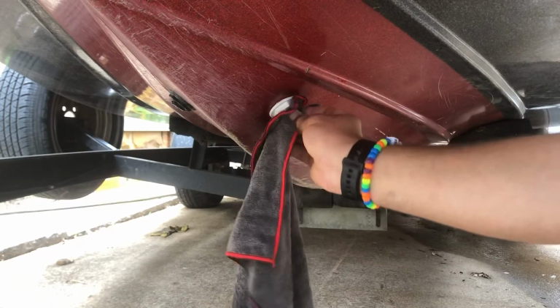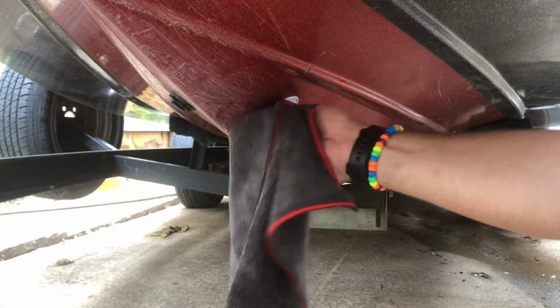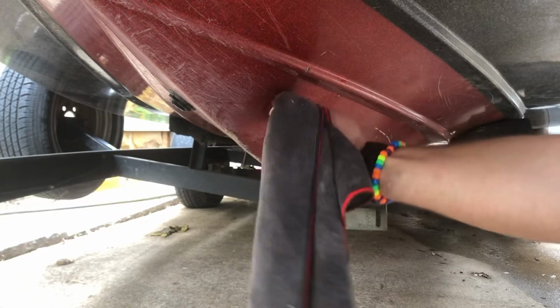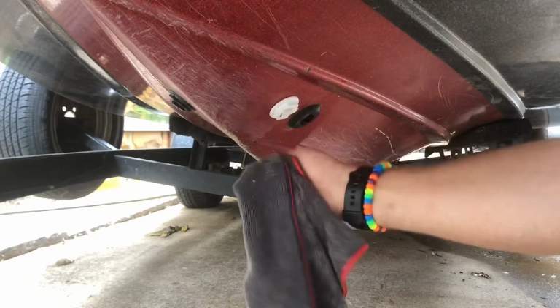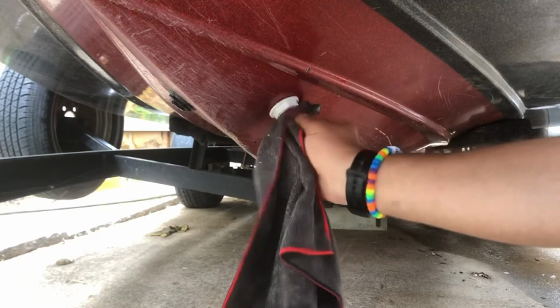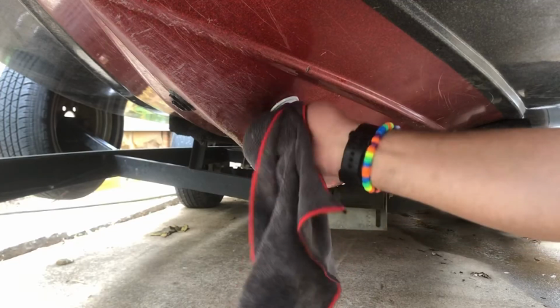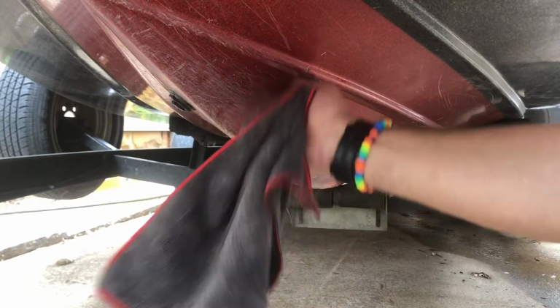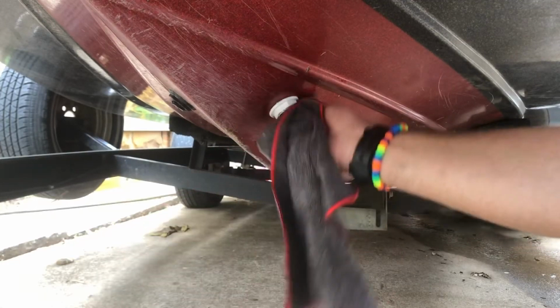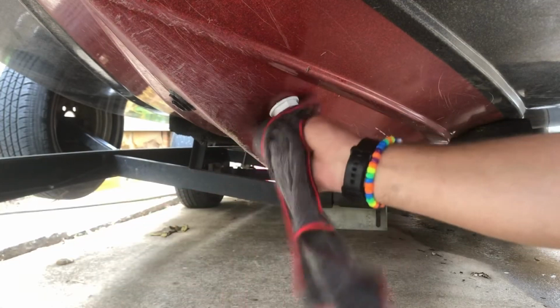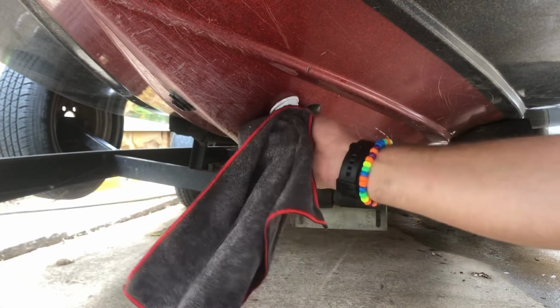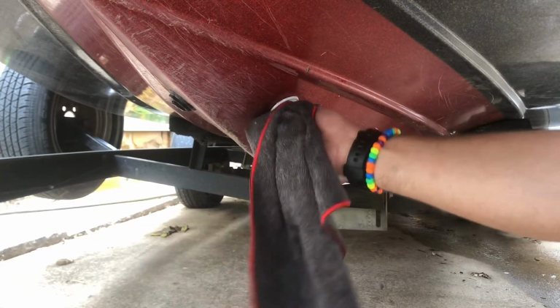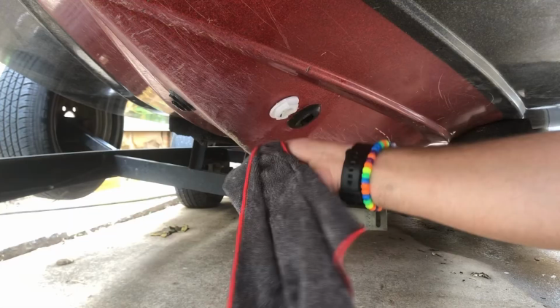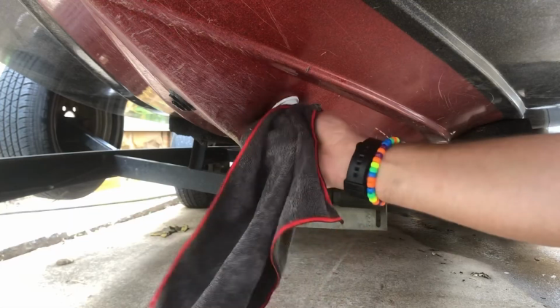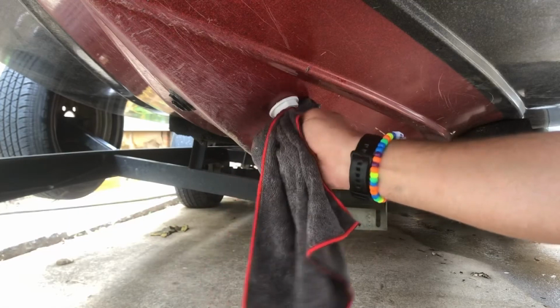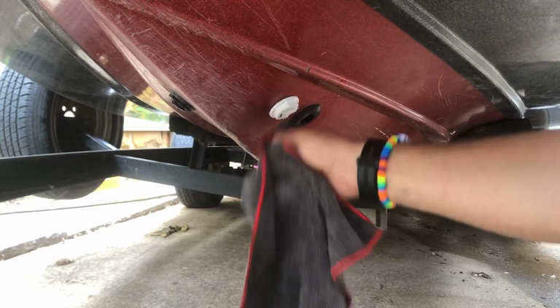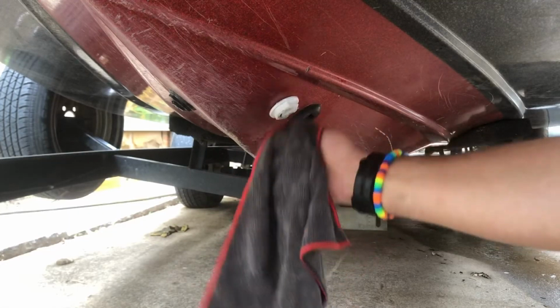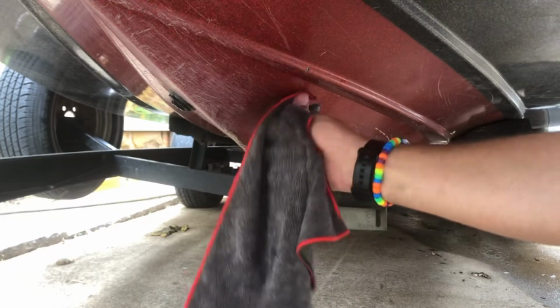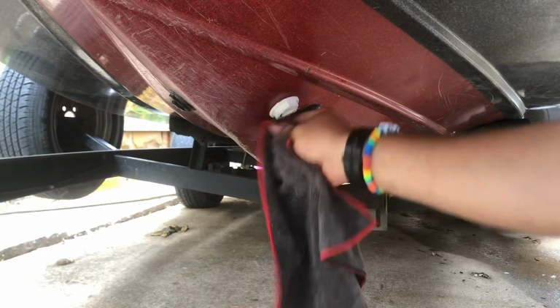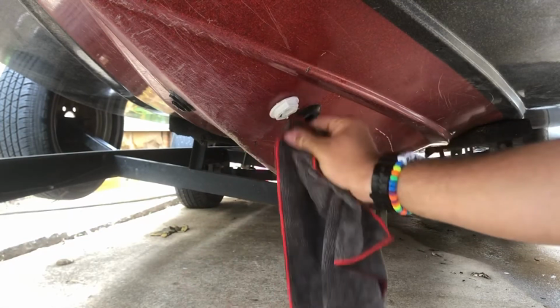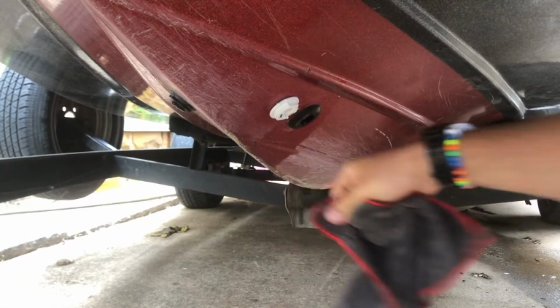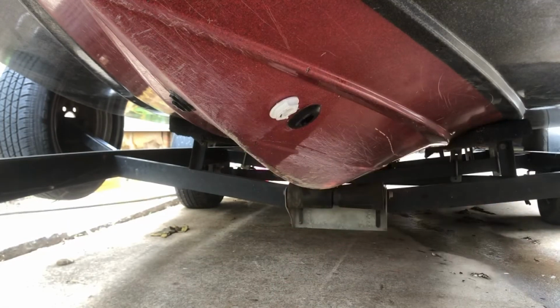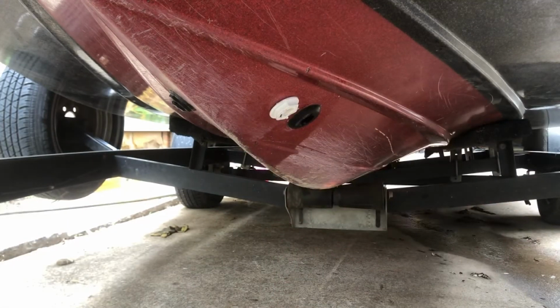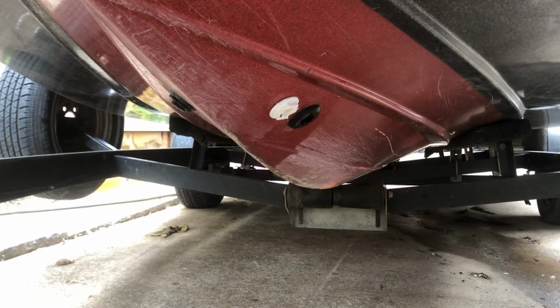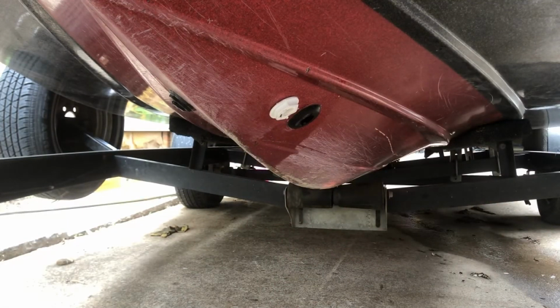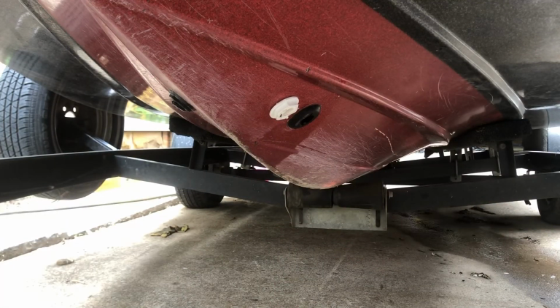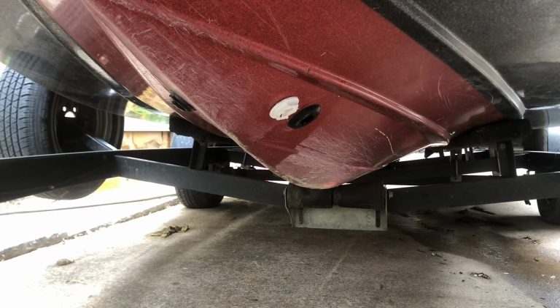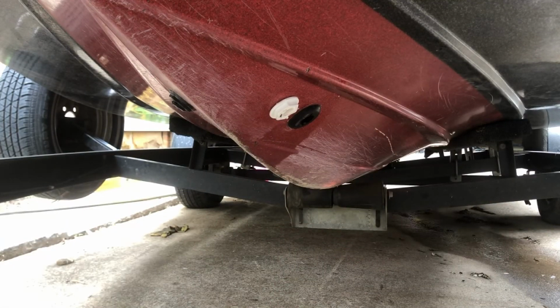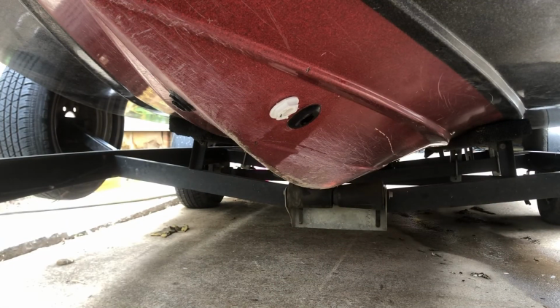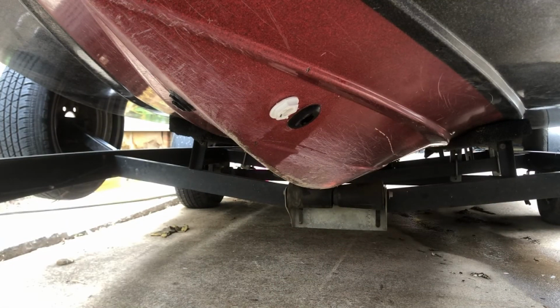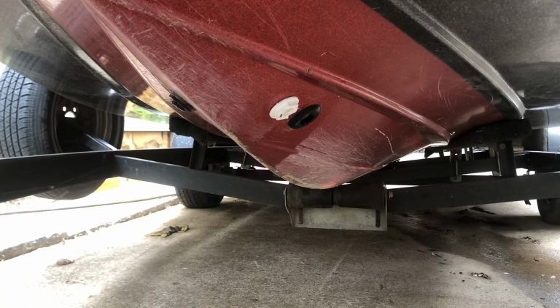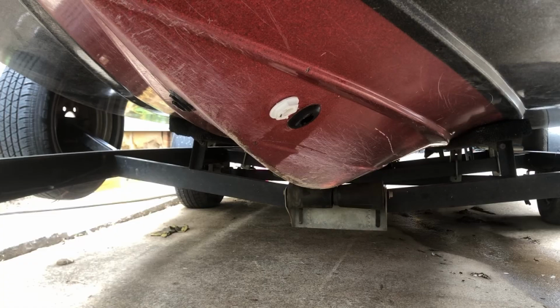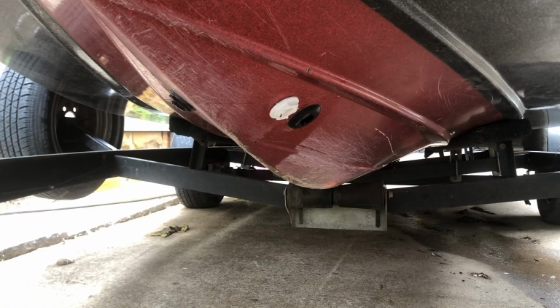There it is — that's how you install a livewell pump. Super easy. I hoped to make this video under five minutes, but either way it only took about 15 minutes to do. There you go.